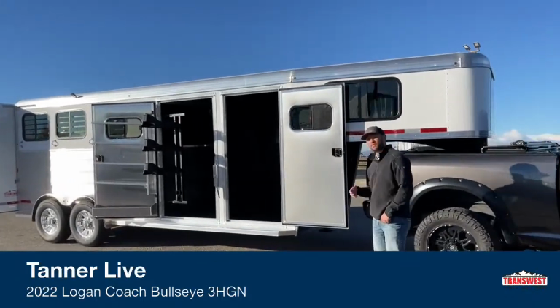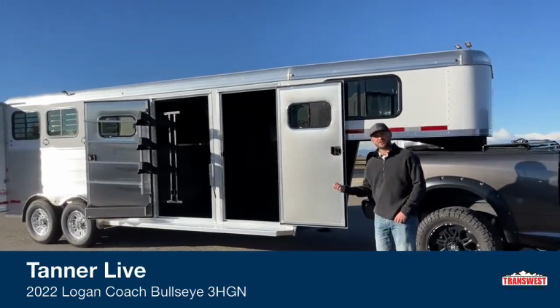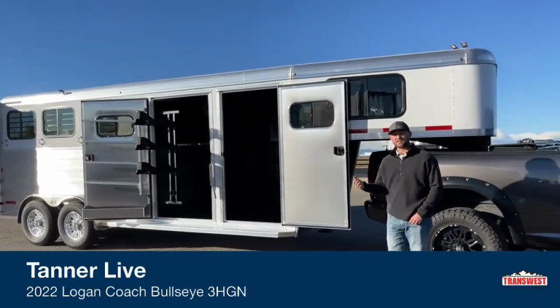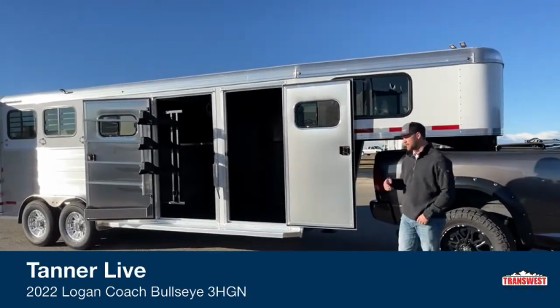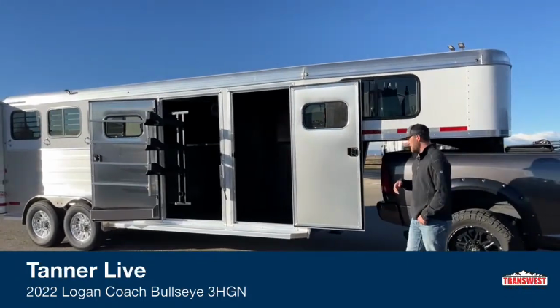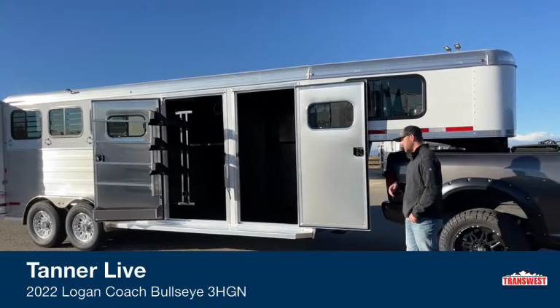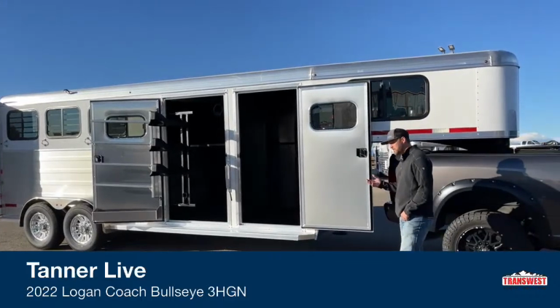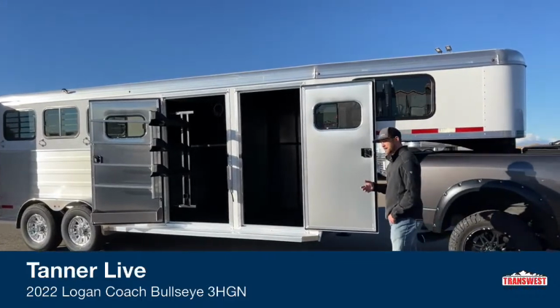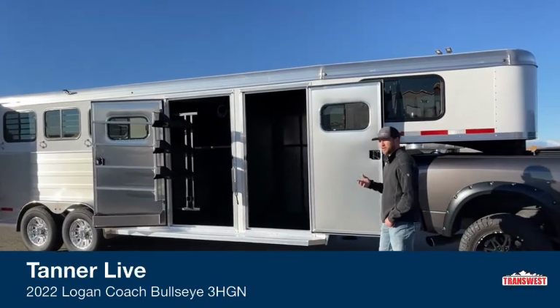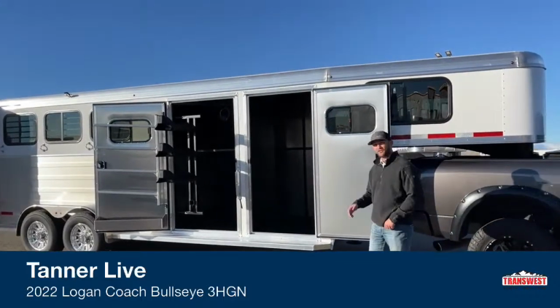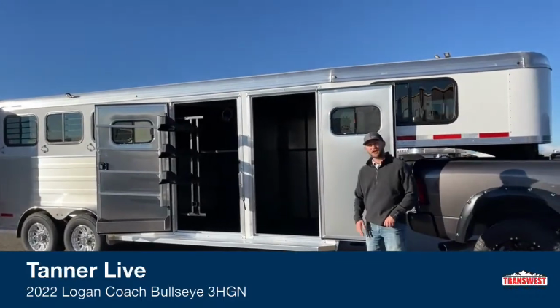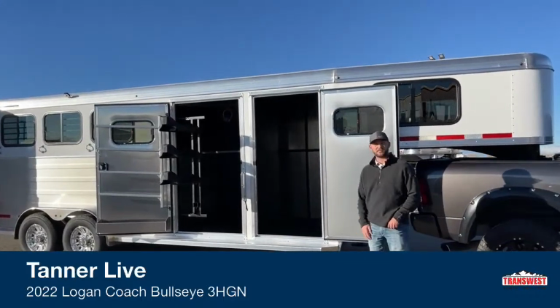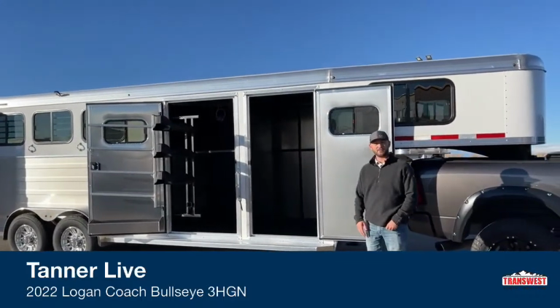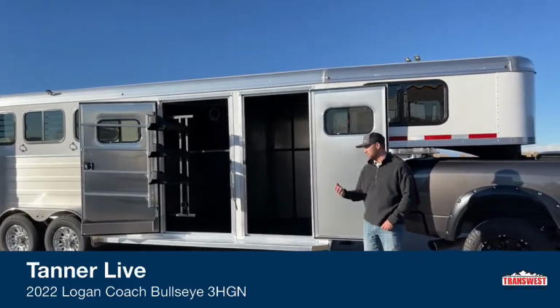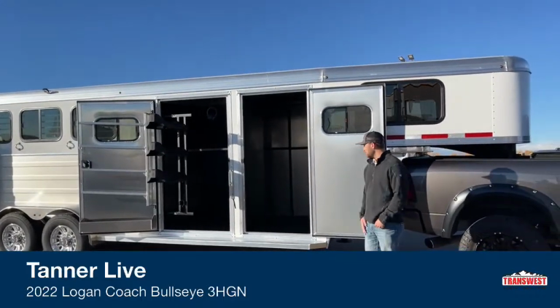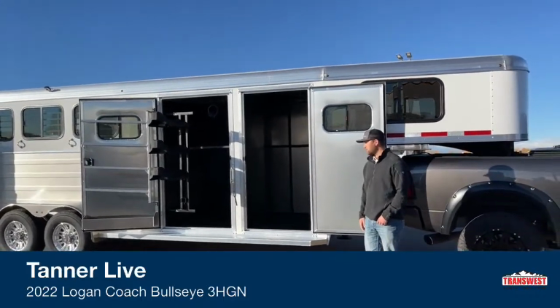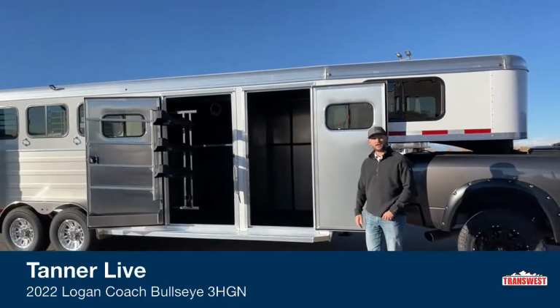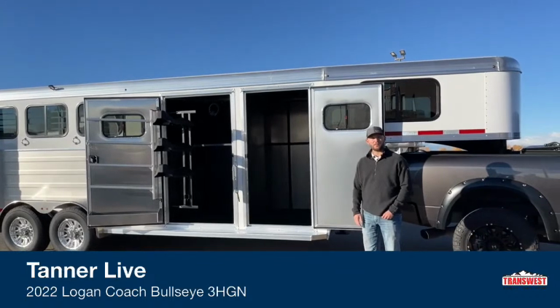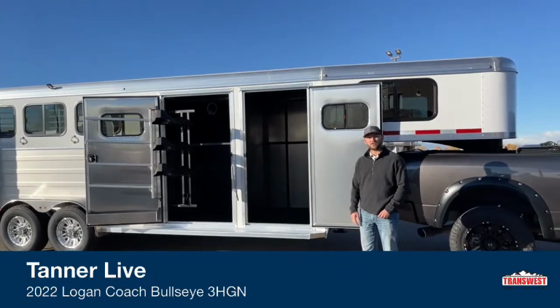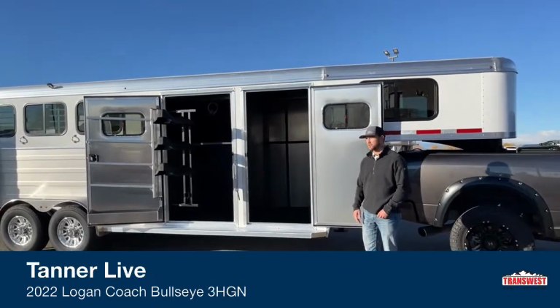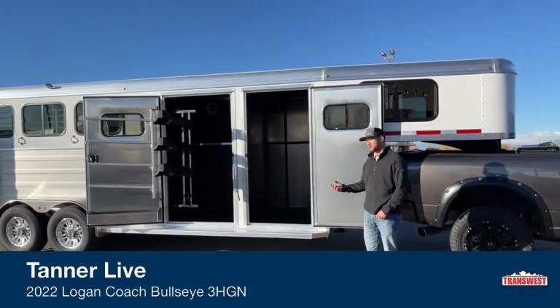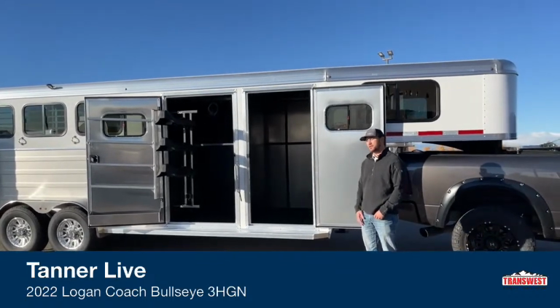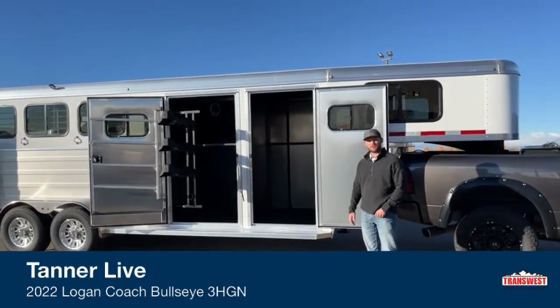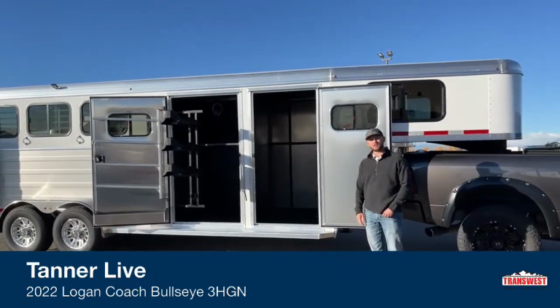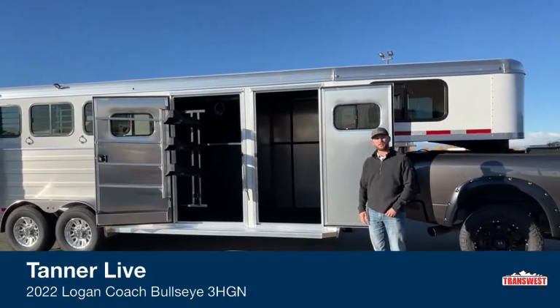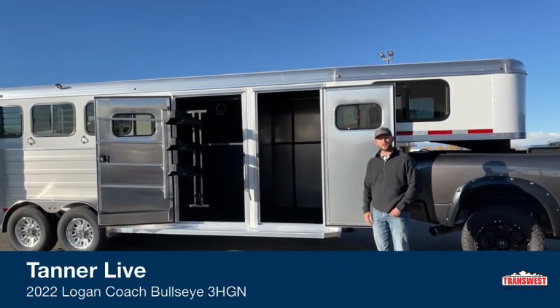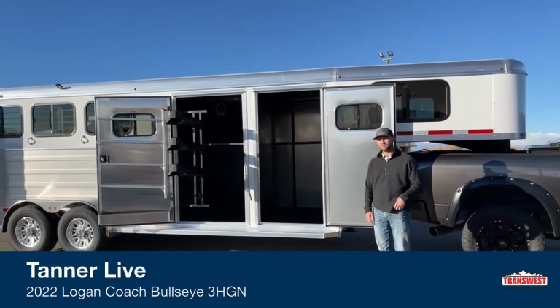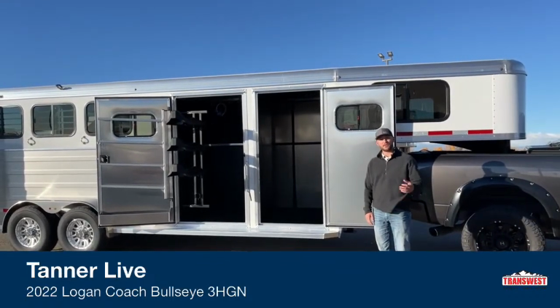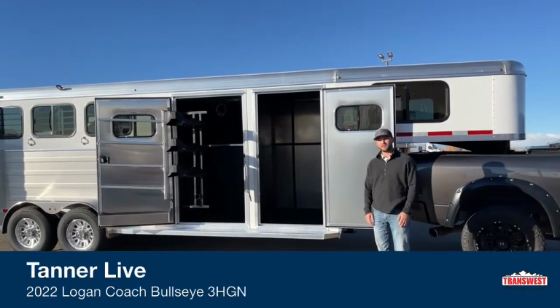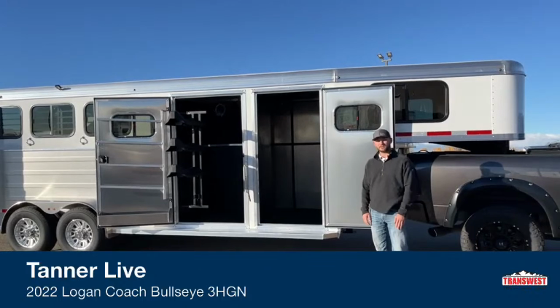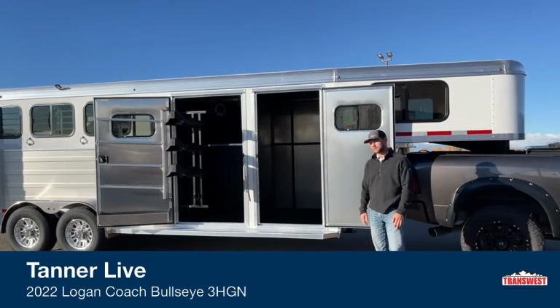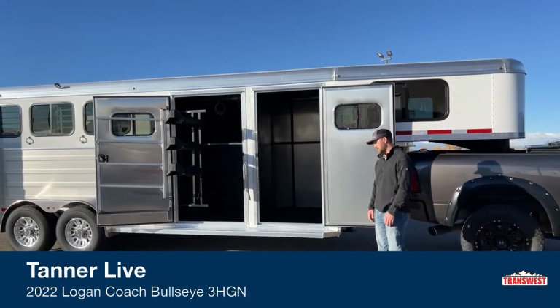We have a four-horse just like it sitting here. We do have some options here on our lot for you guys. It's kind of been the course of the year — we haven't had much to show you guys, but we do have some trailers available. So if you're curious and looking for something and we typically don't have something, now is the time to come check us out.